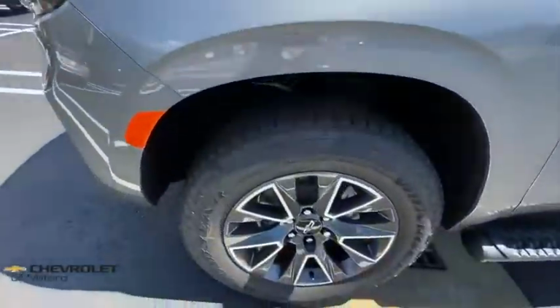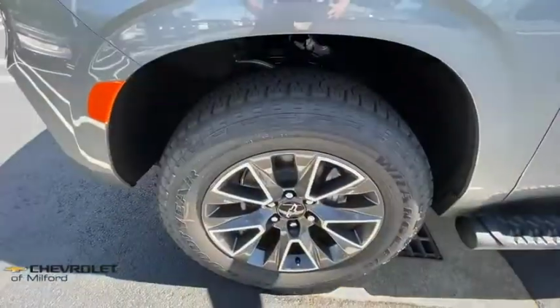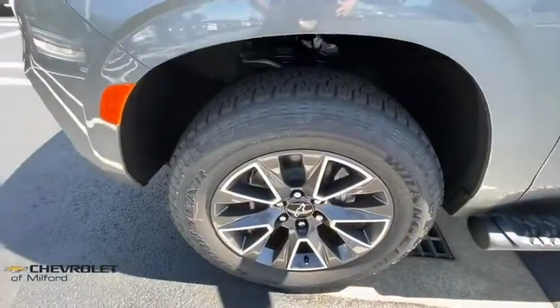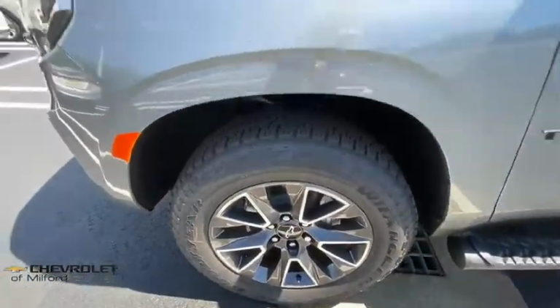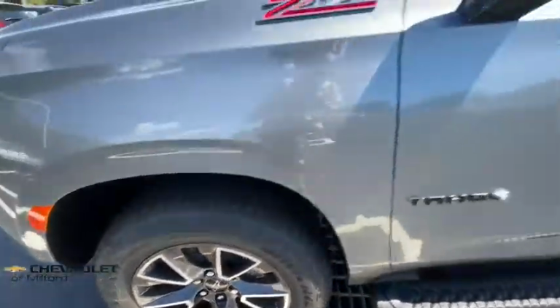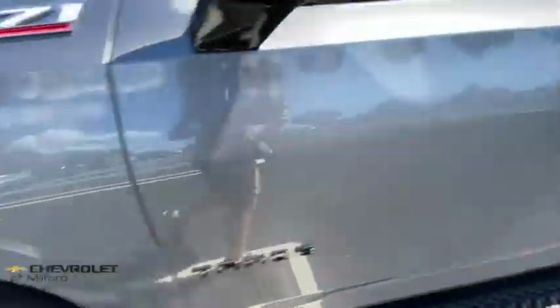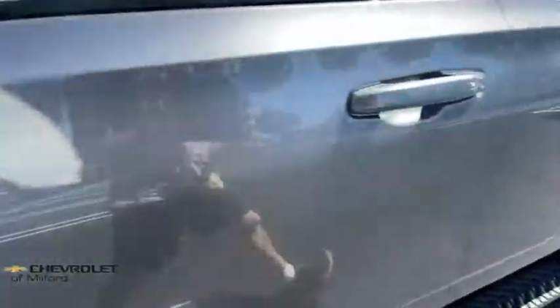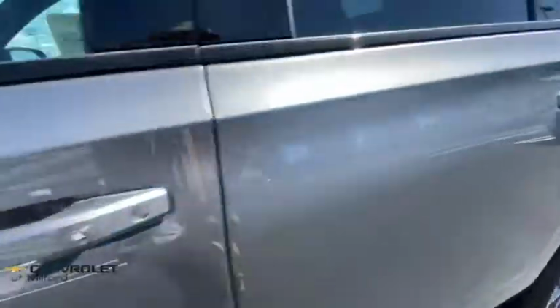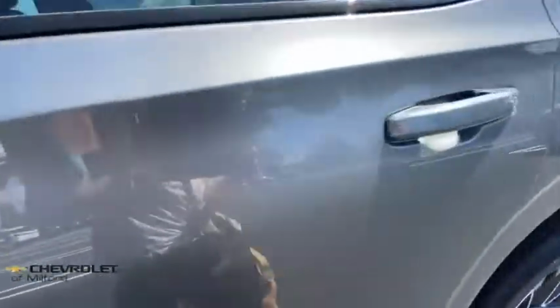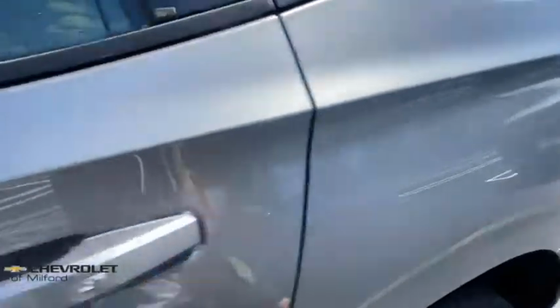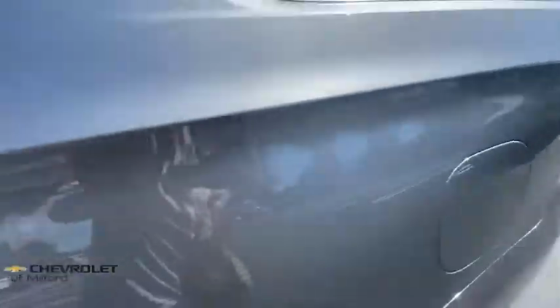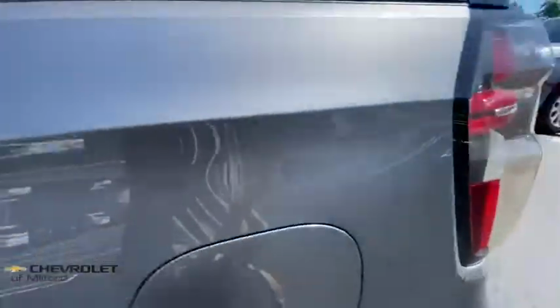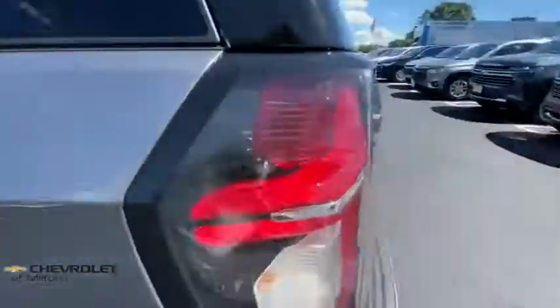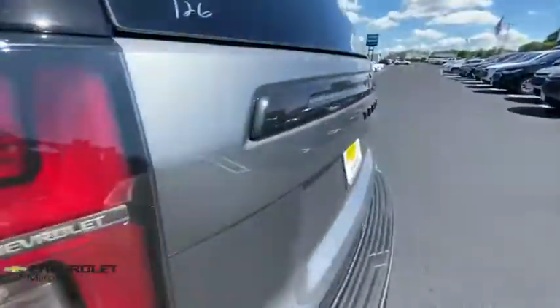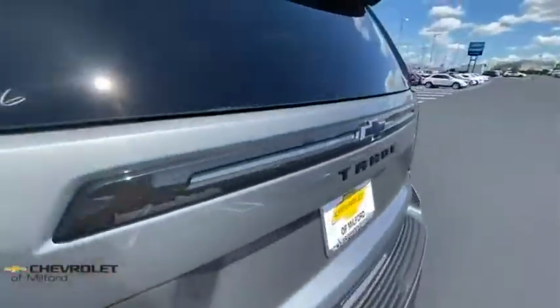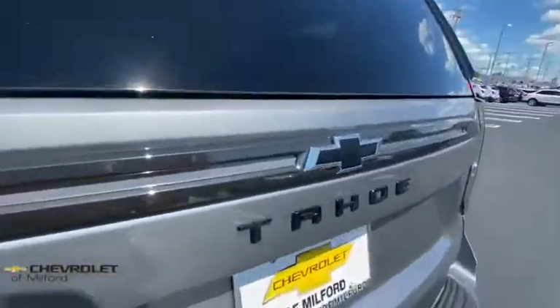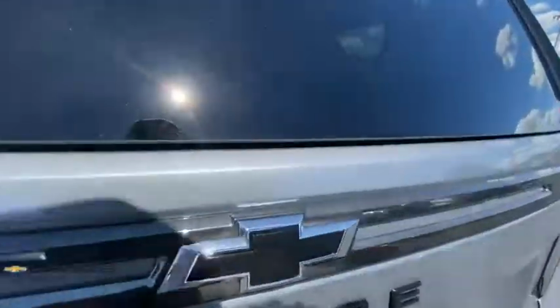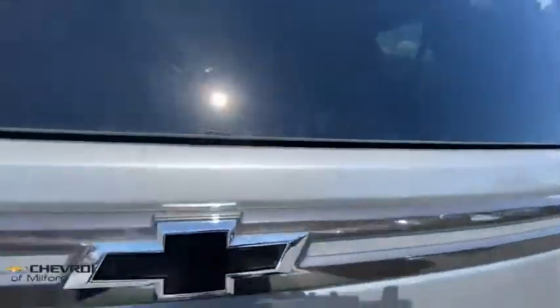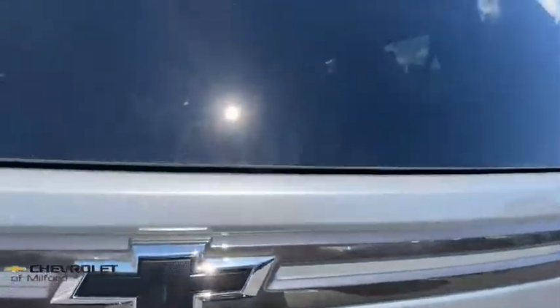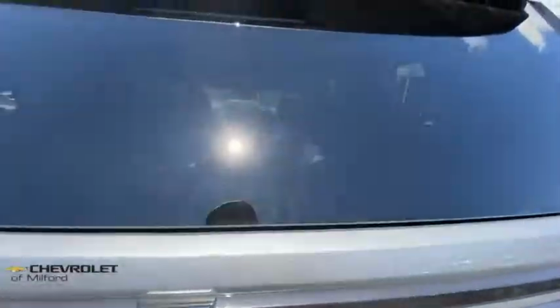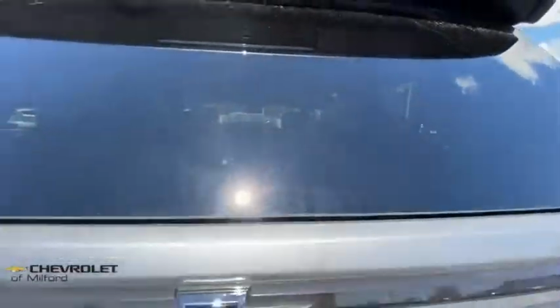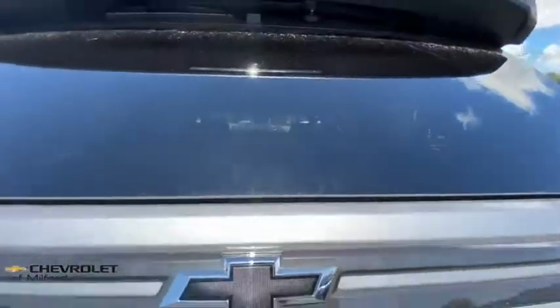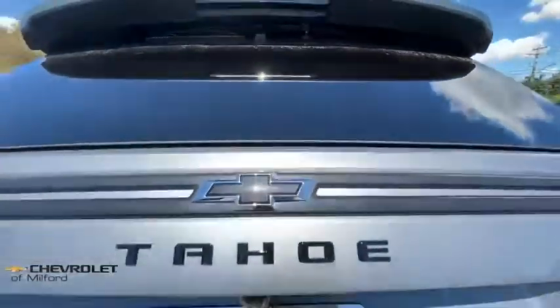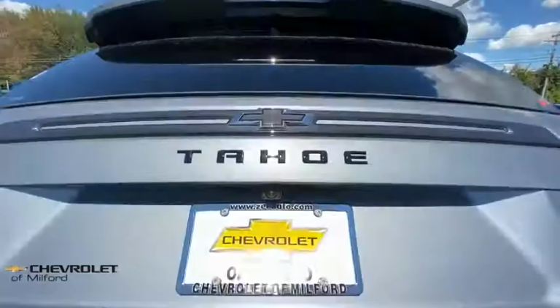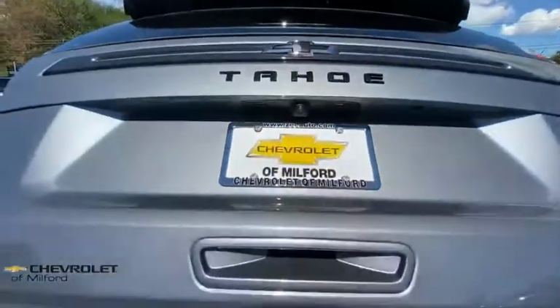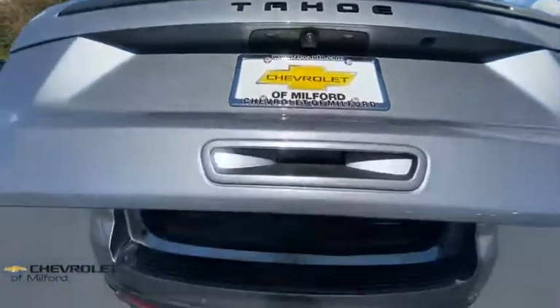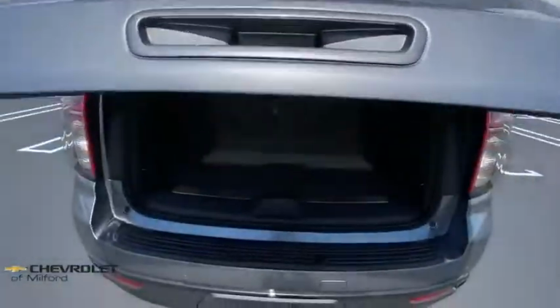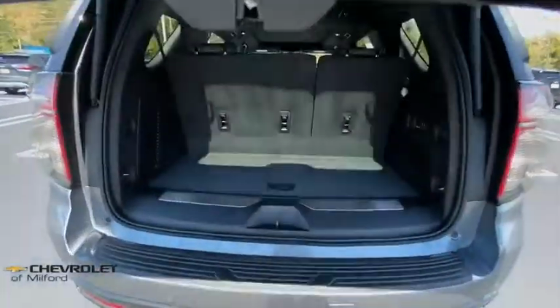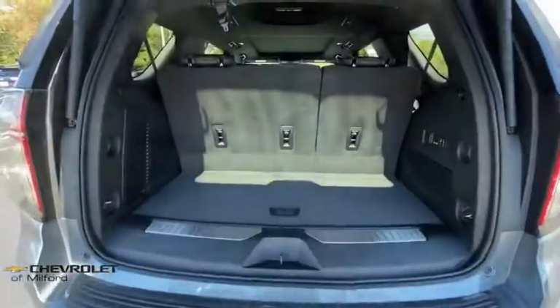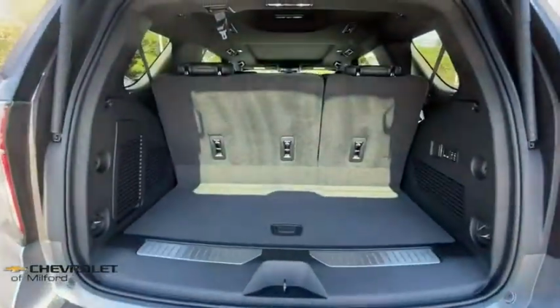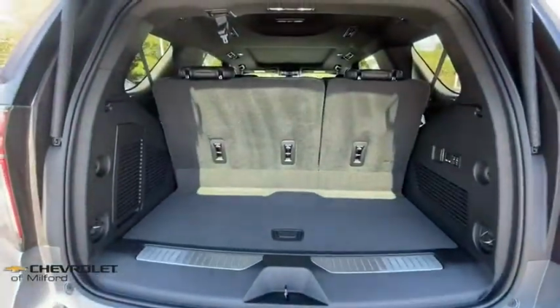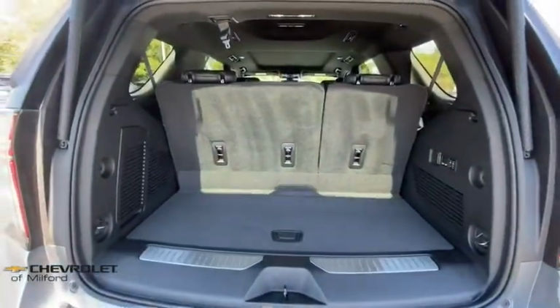Heated front driver and passenger seats, electronic stability control, heated front seats, compass, security system, rear window defroster, trip computer, power windows, panic alarm.